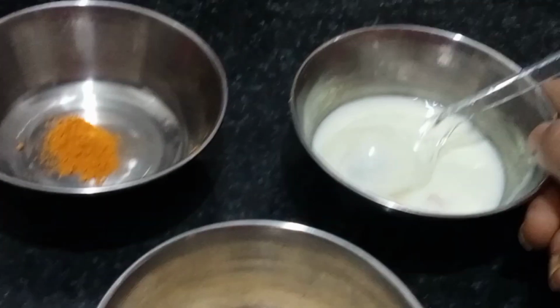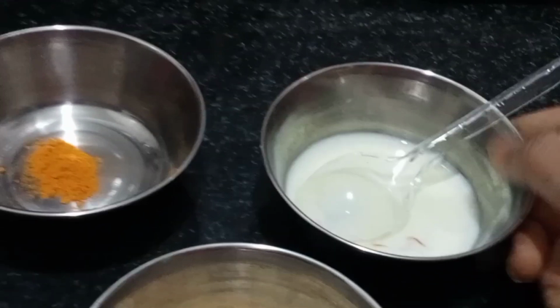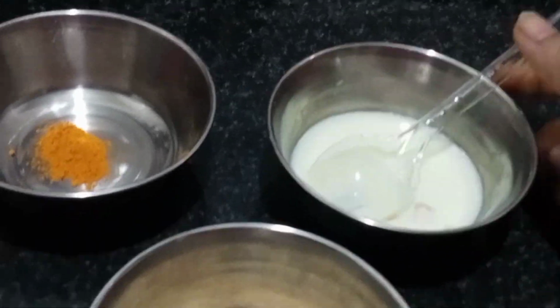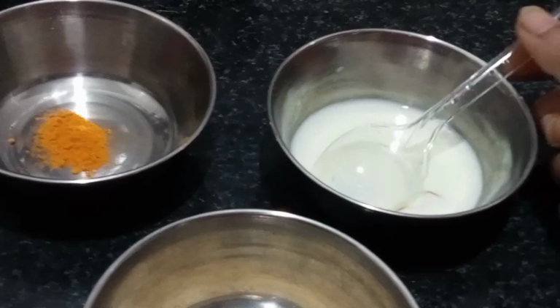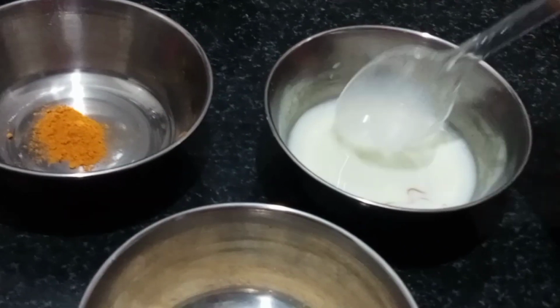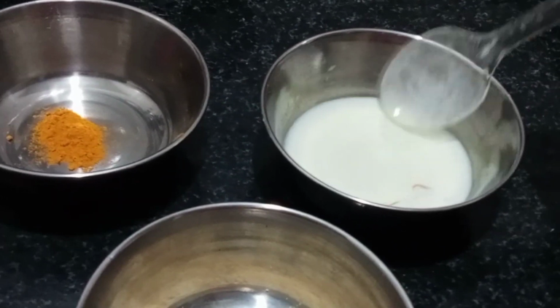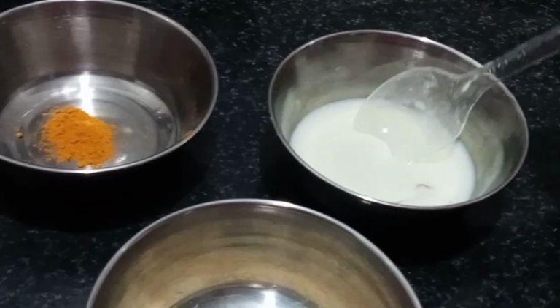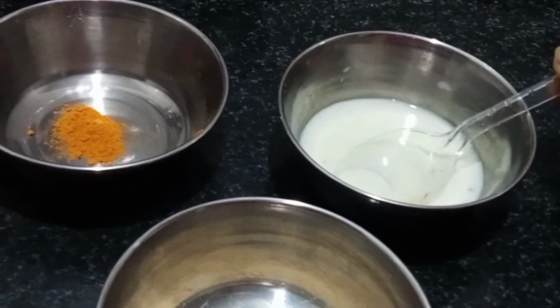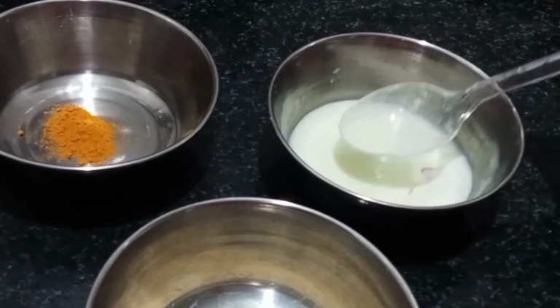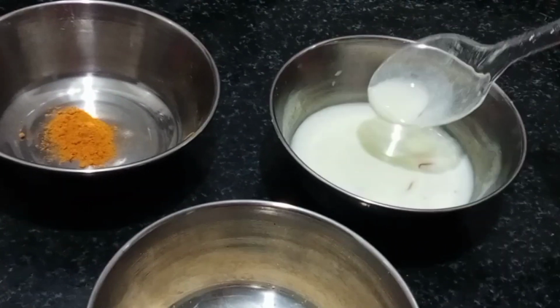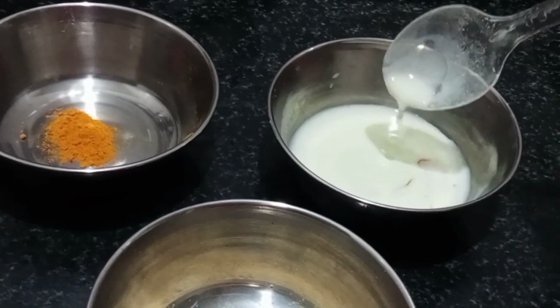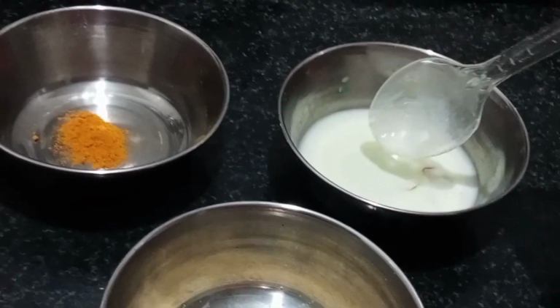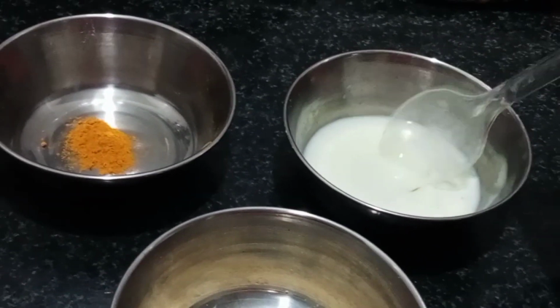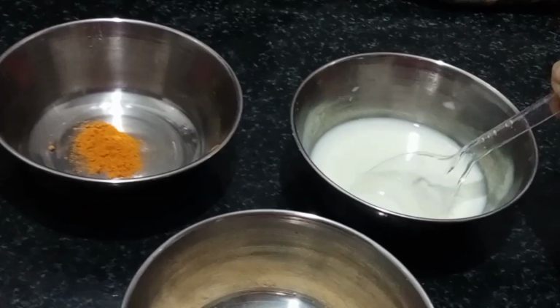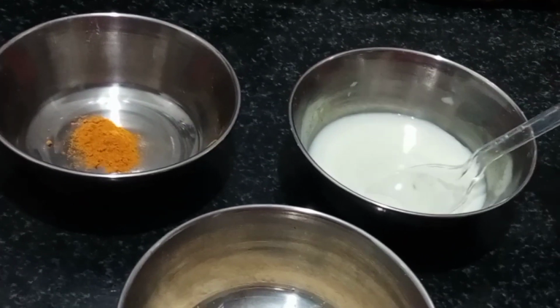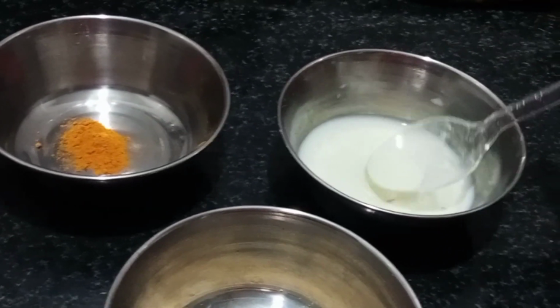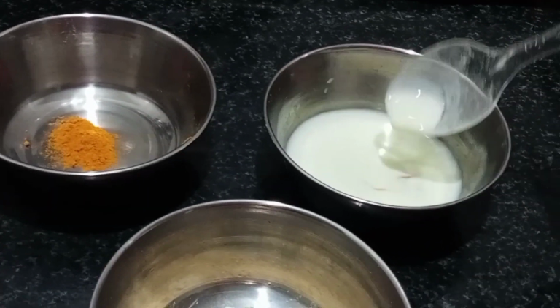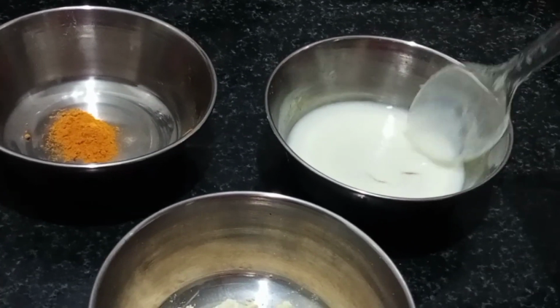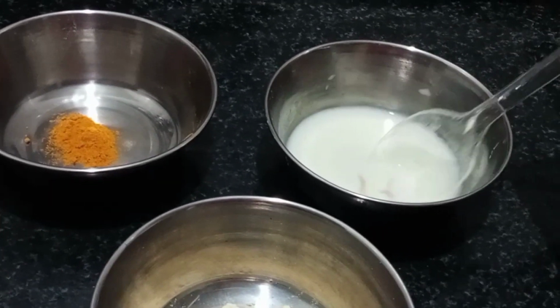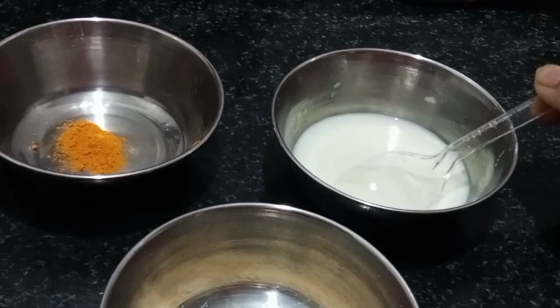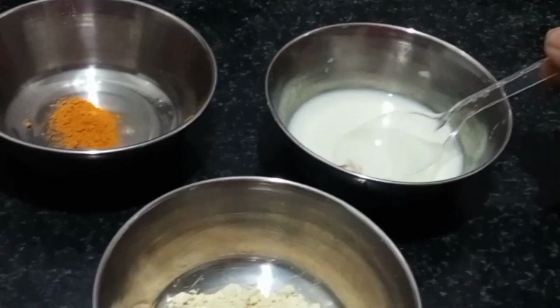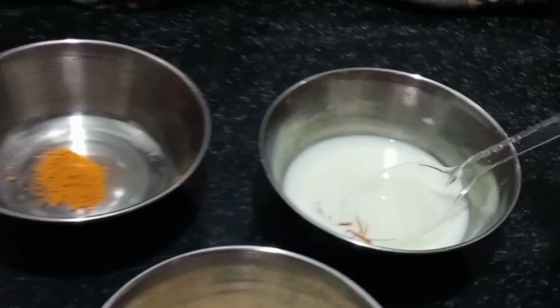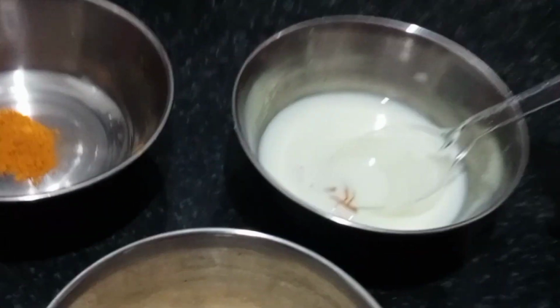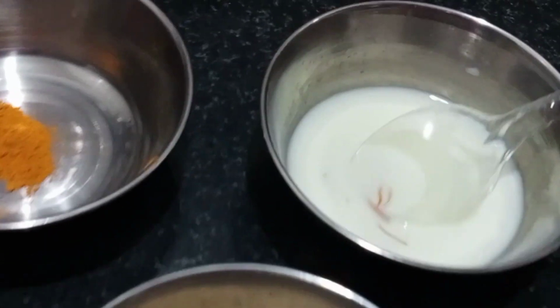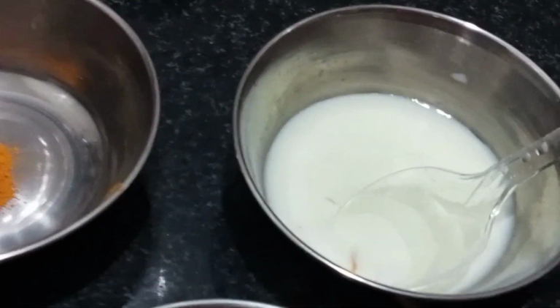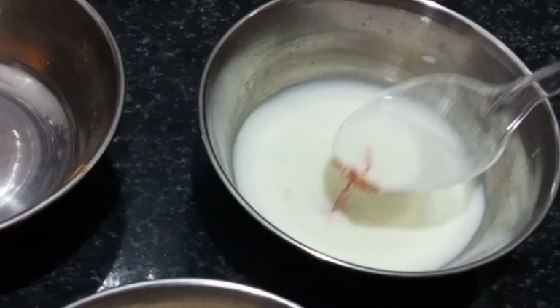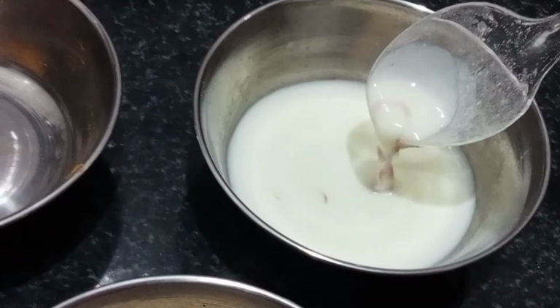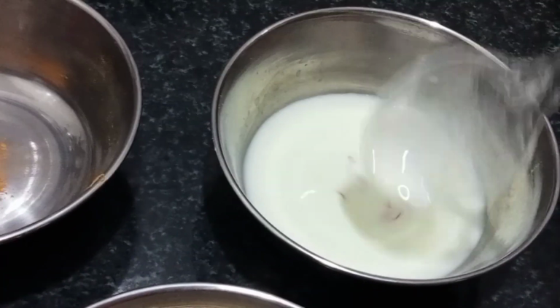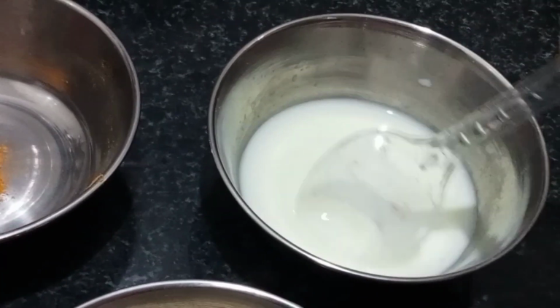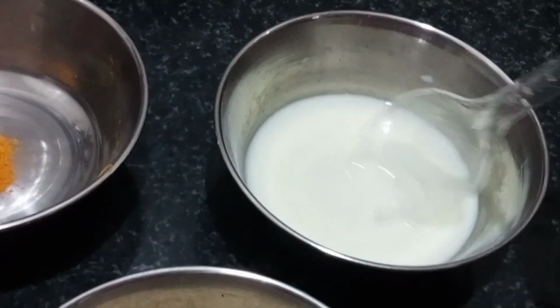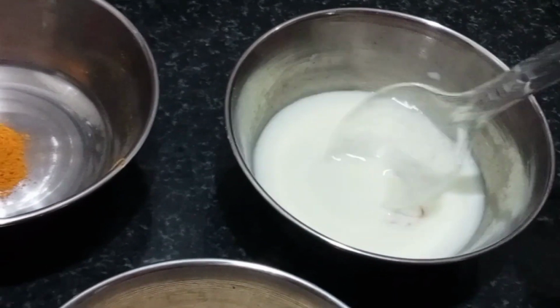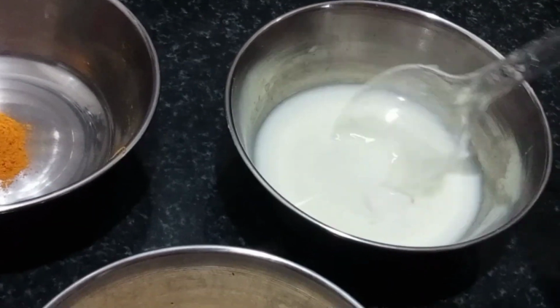We will mix in the third ingredient — milk. Add it into the paste. Add it and let it sit for about 10 minutes before we apply.